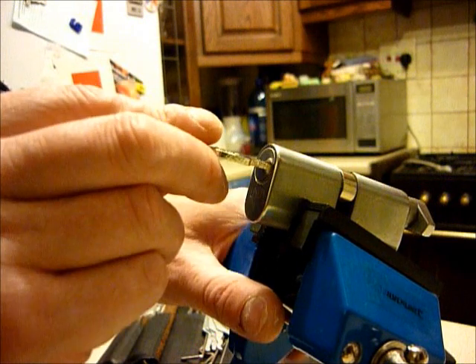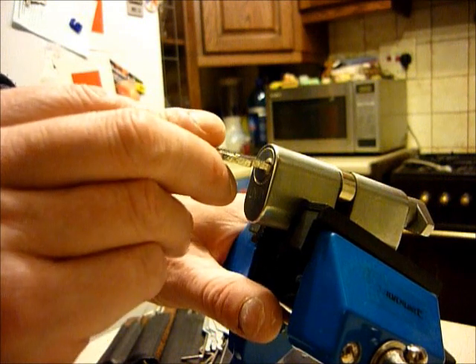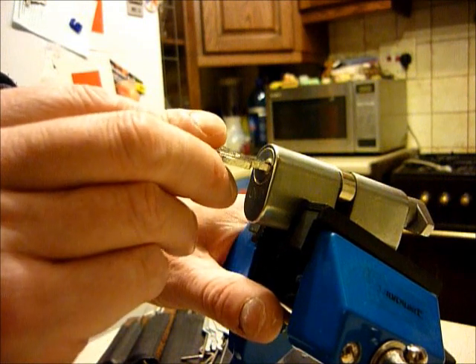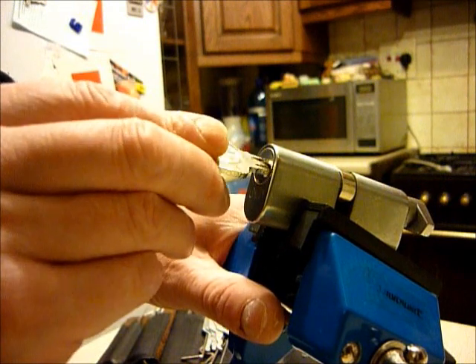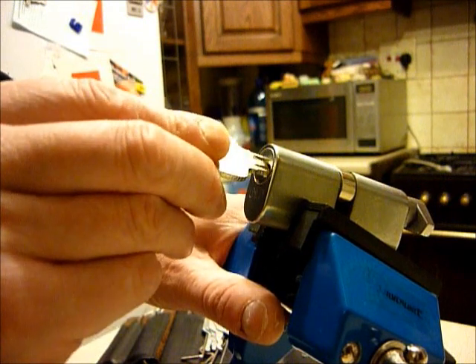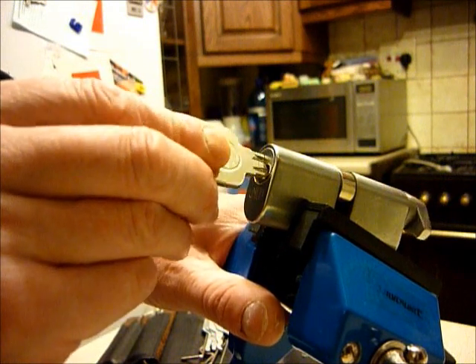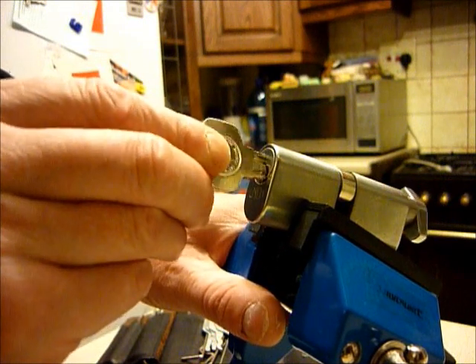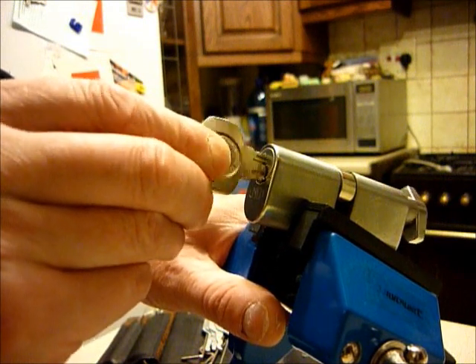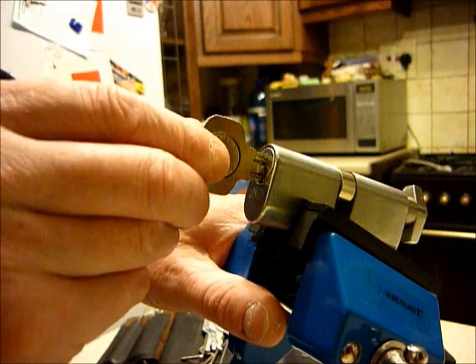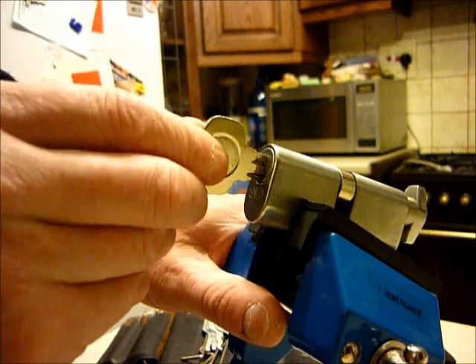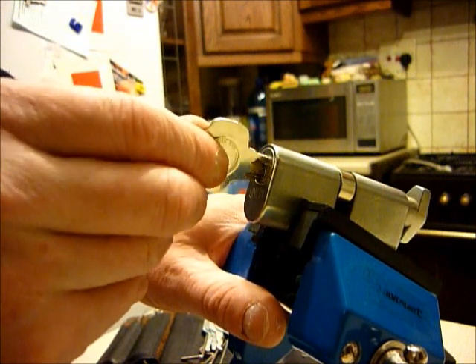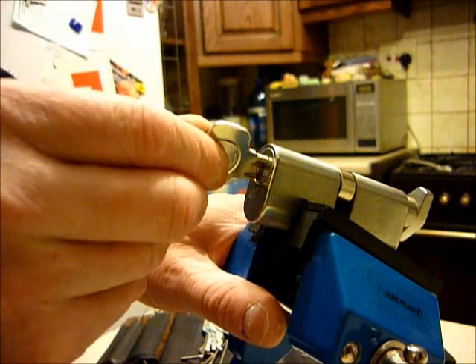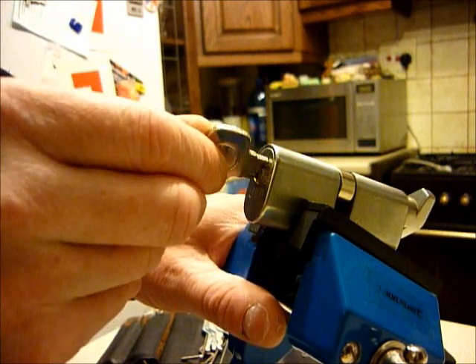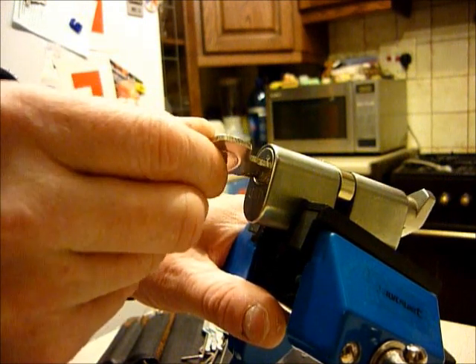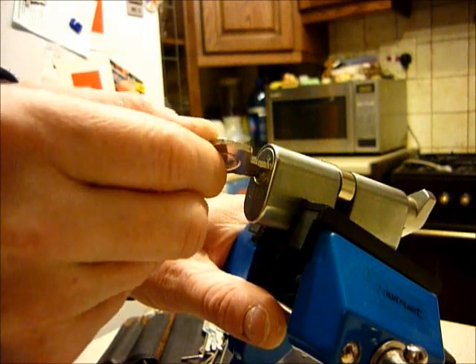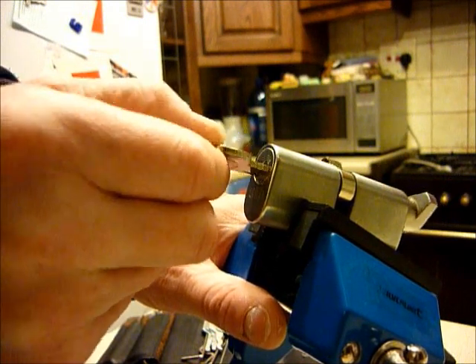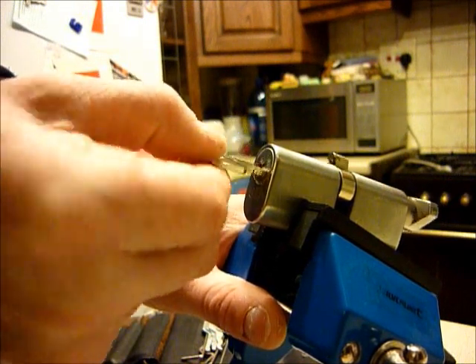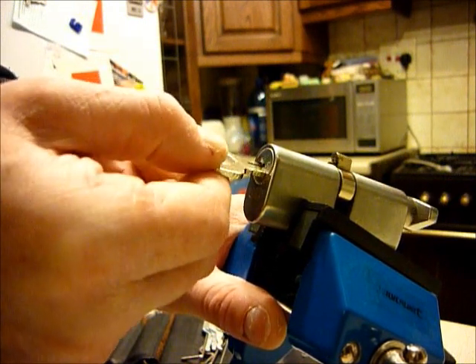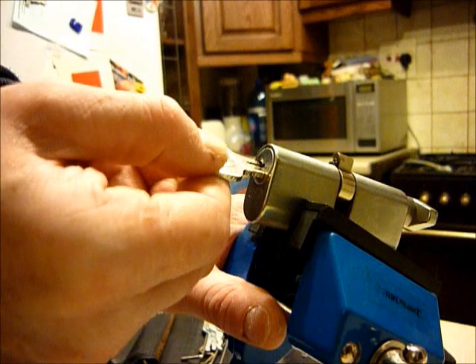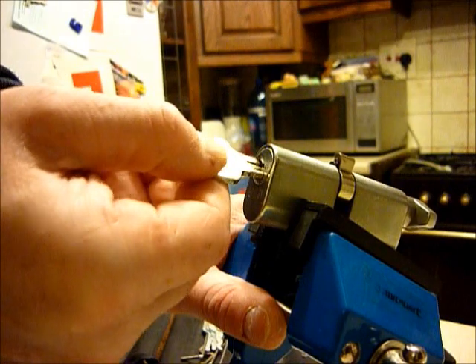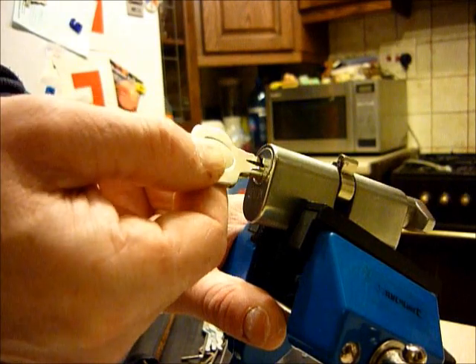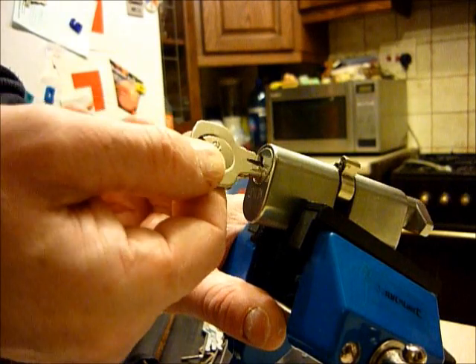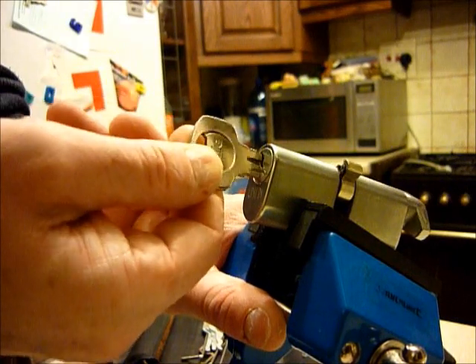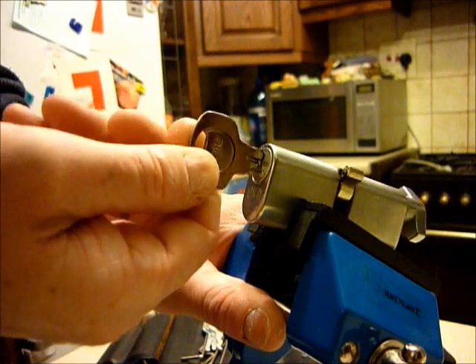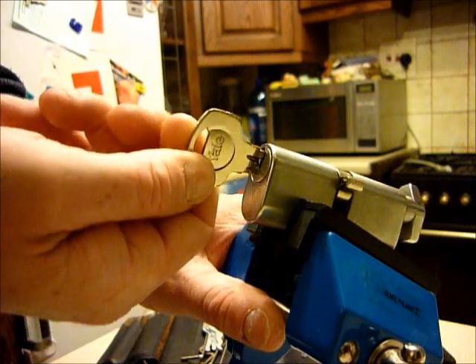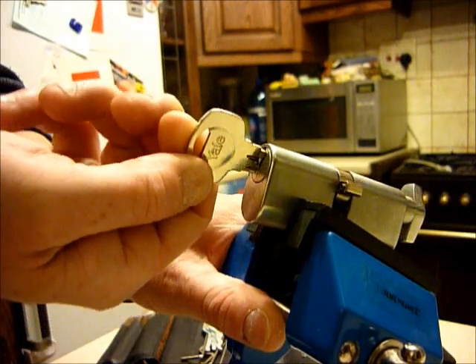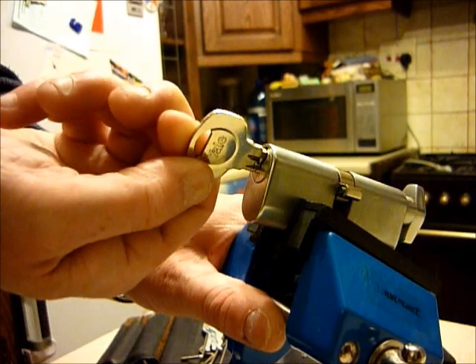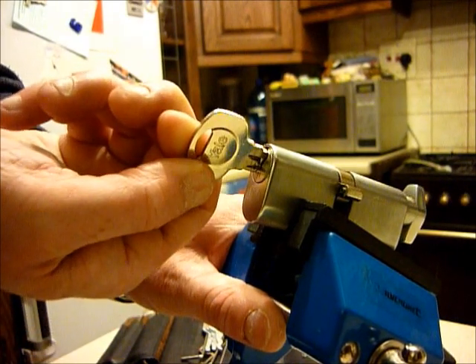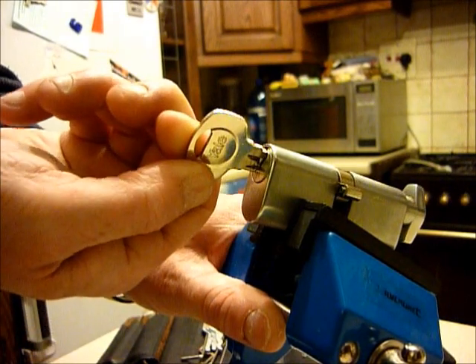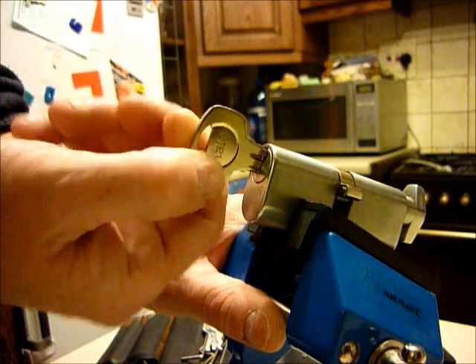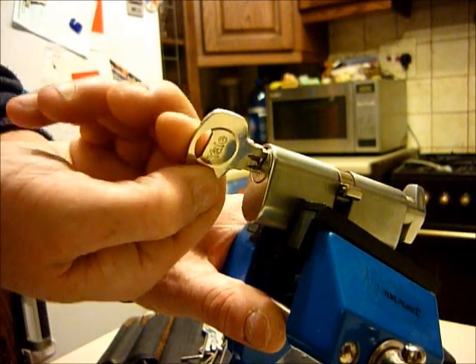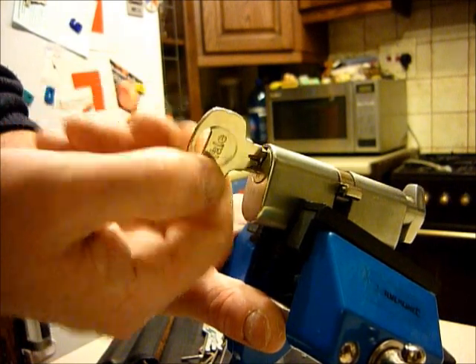In it goes, twist, and as you can see - beautiful movement. Finalize the picking.